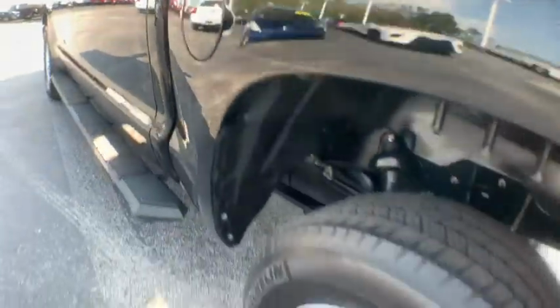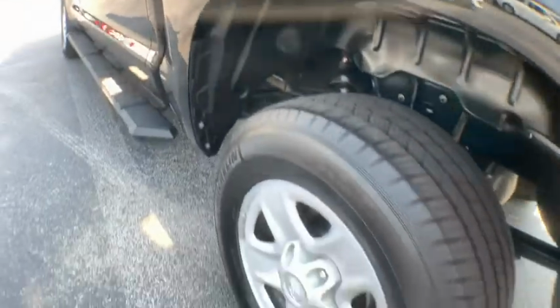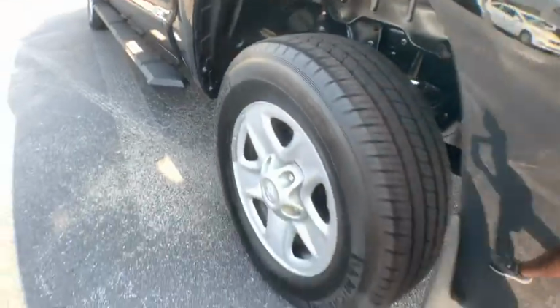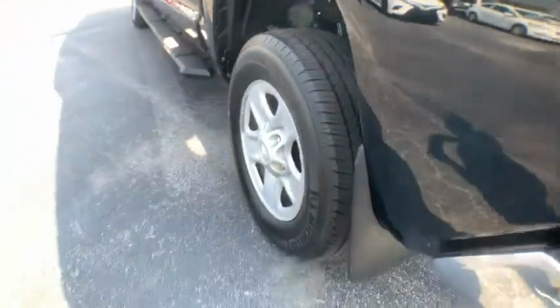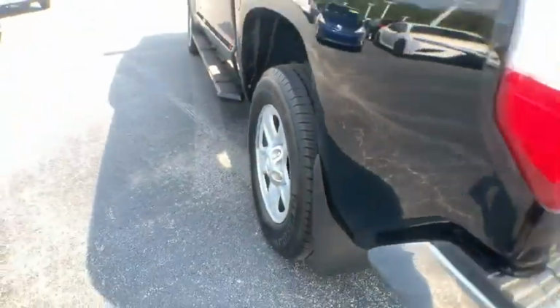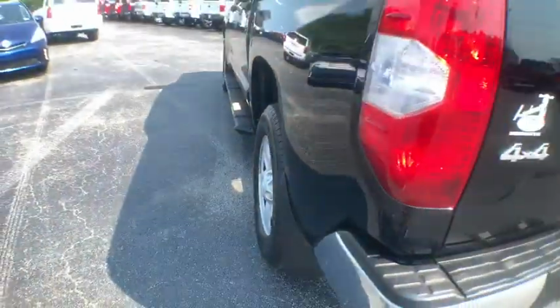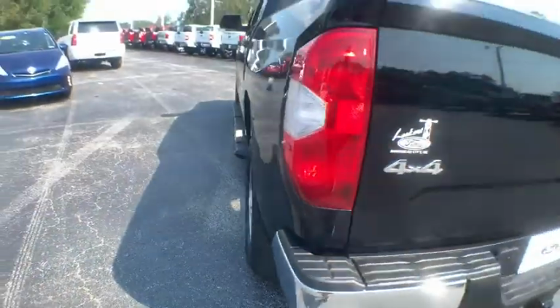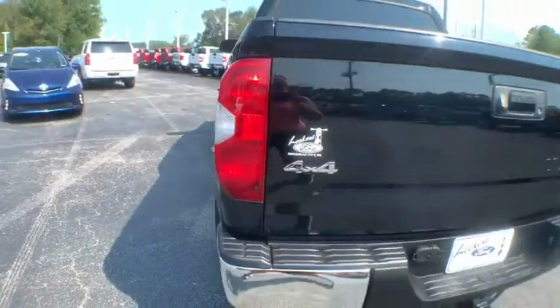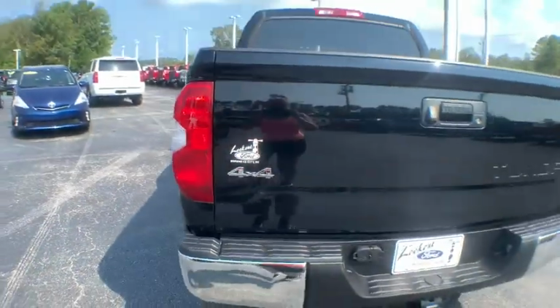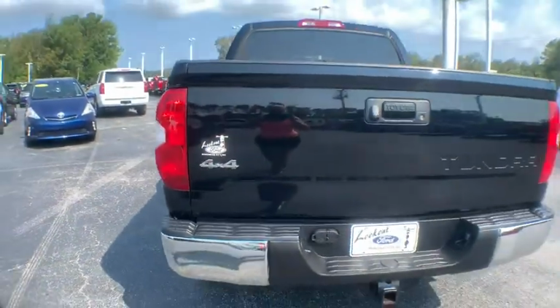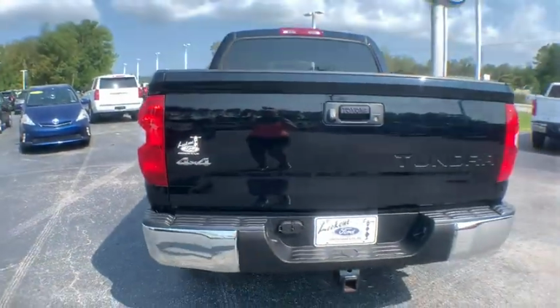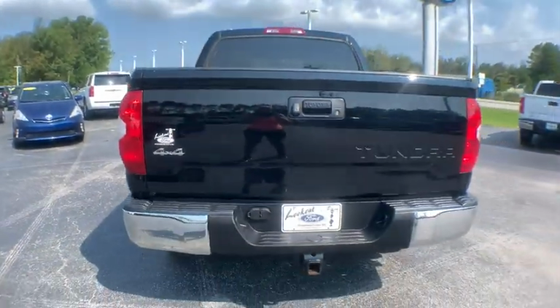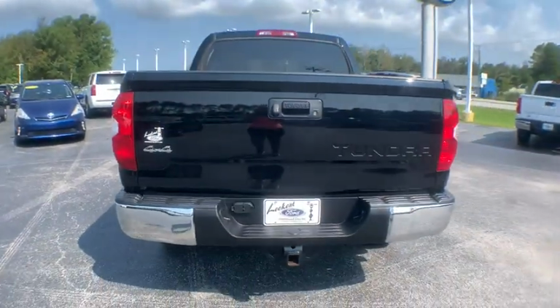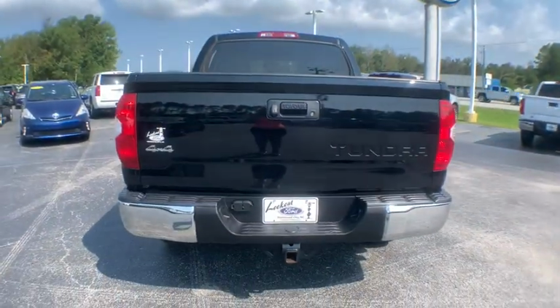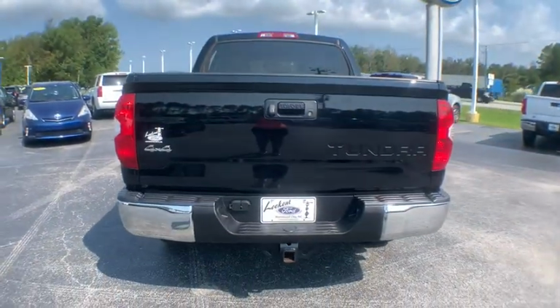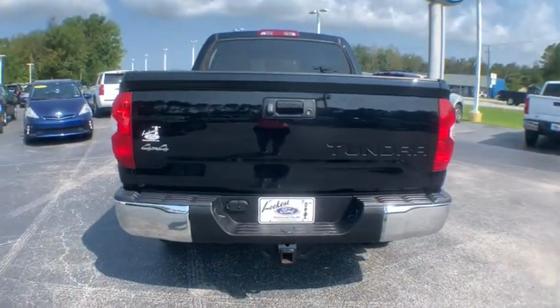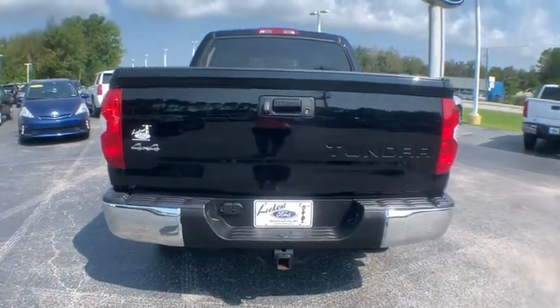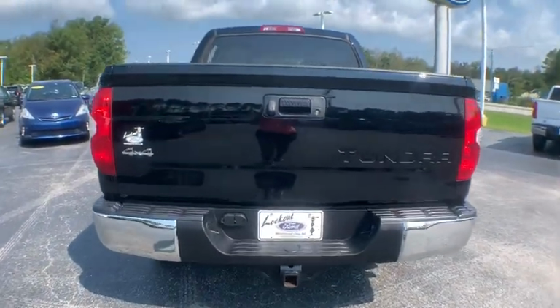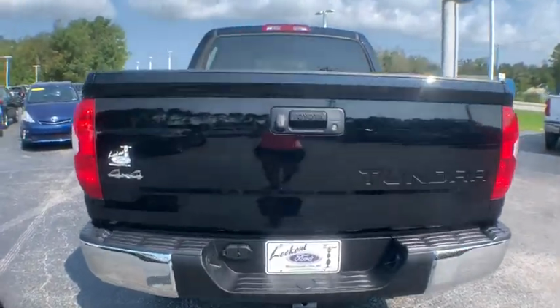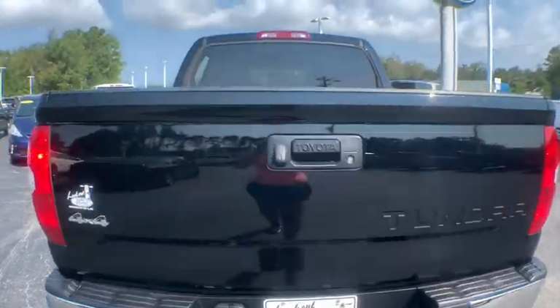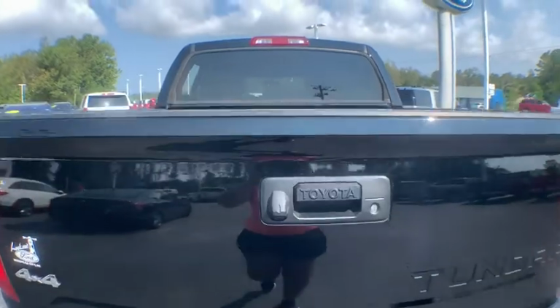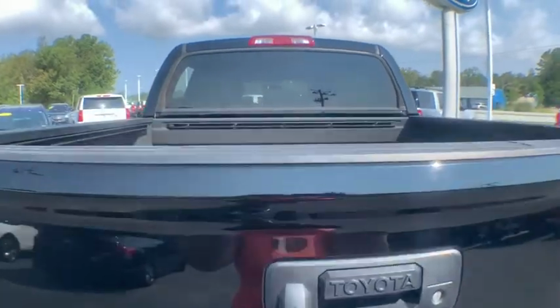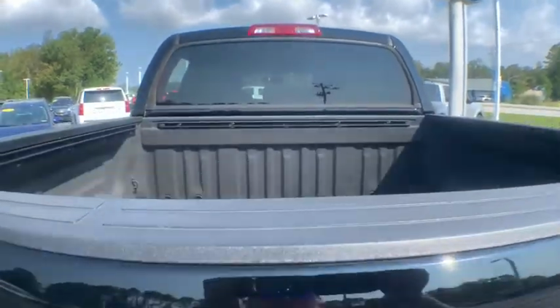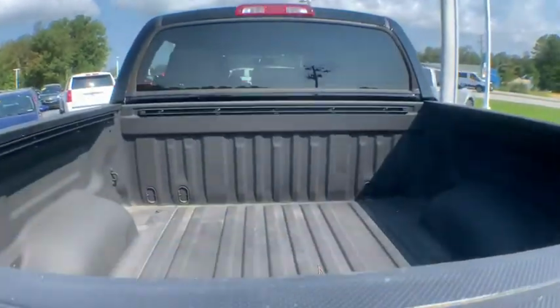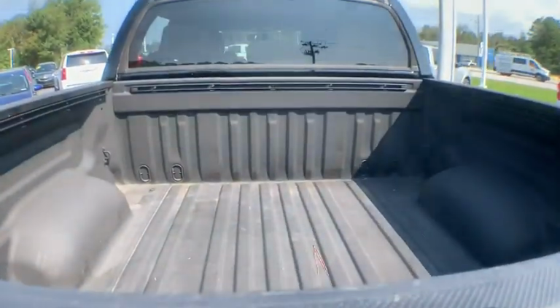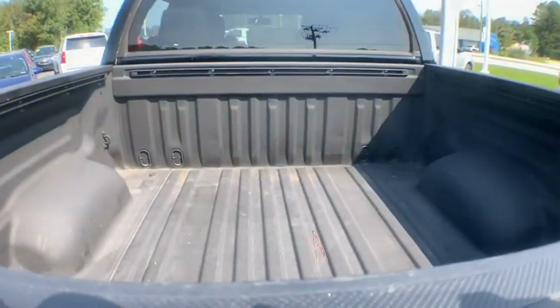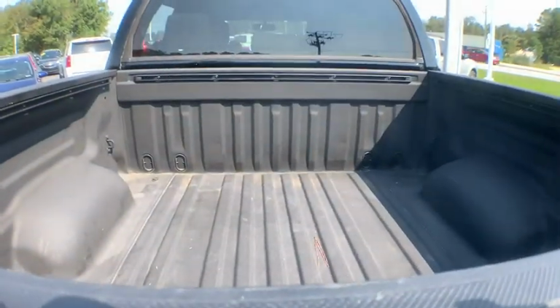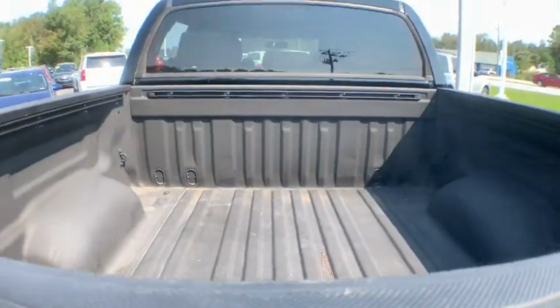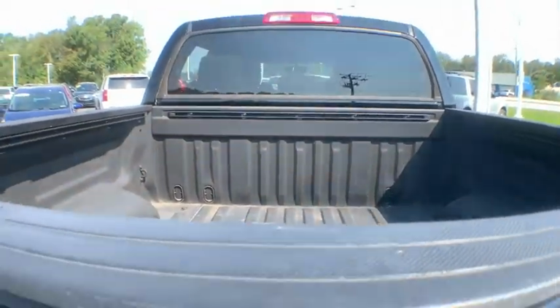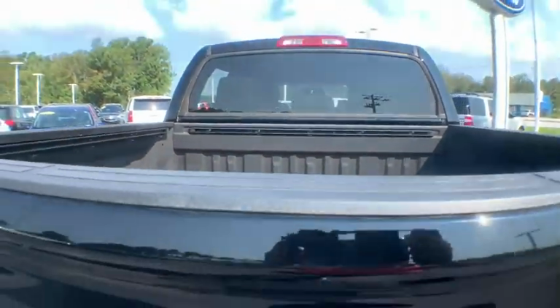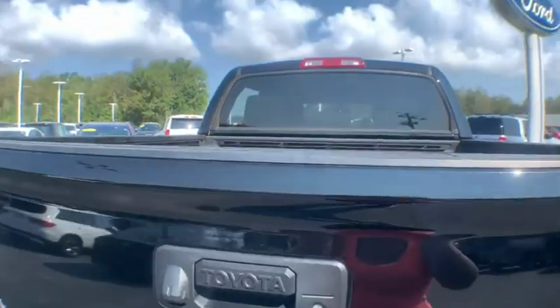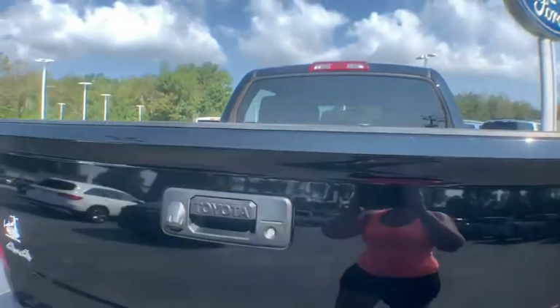Brake assist, rear view camera, driver vanity mirror, front reading lamps. Drive away with a great deal on this vehicle — call or stop in today.